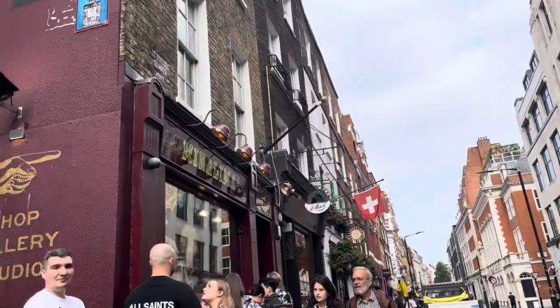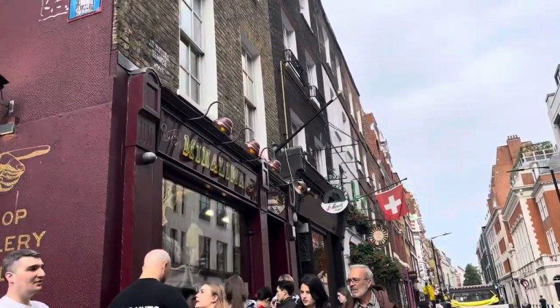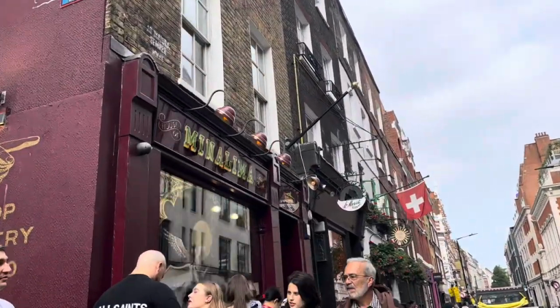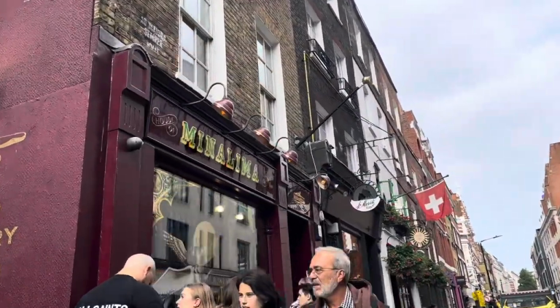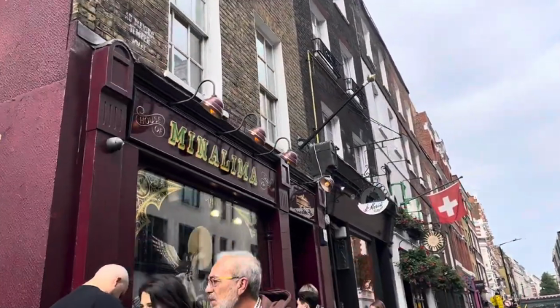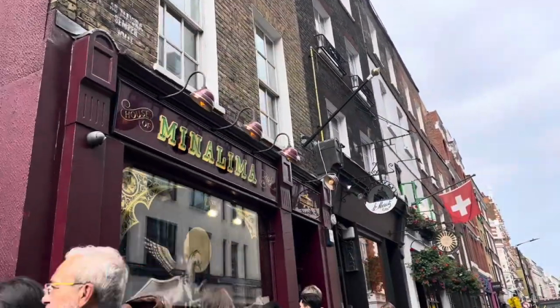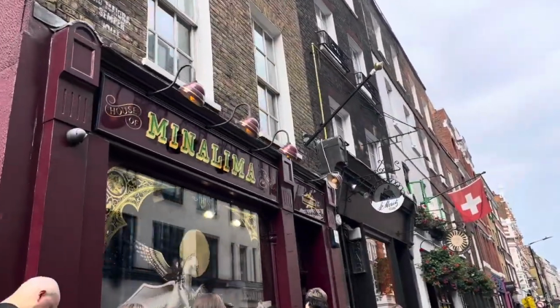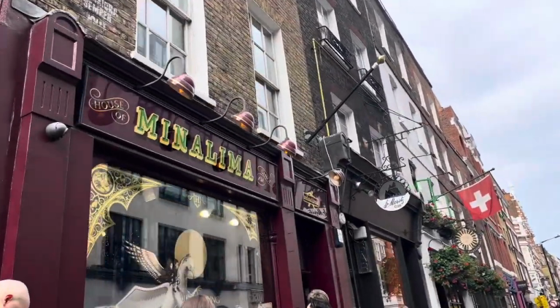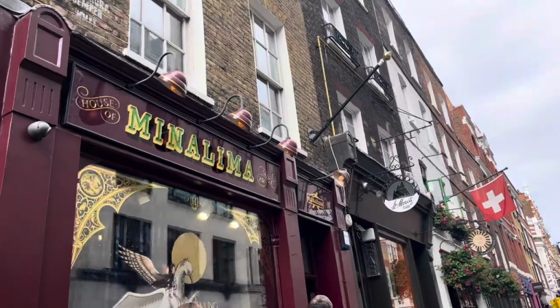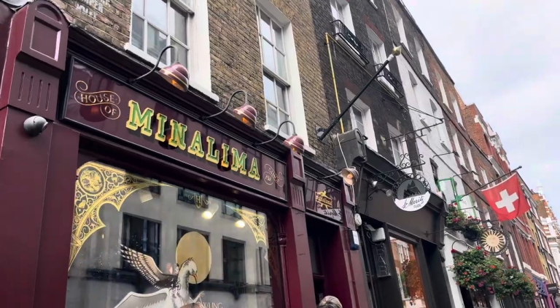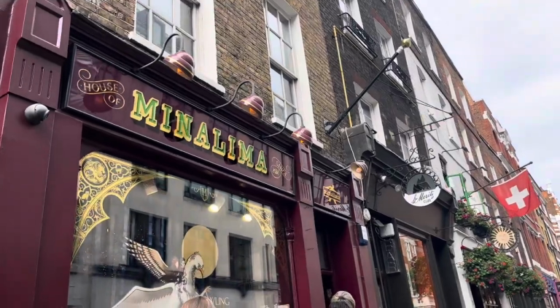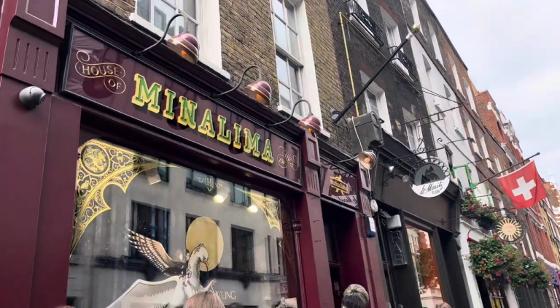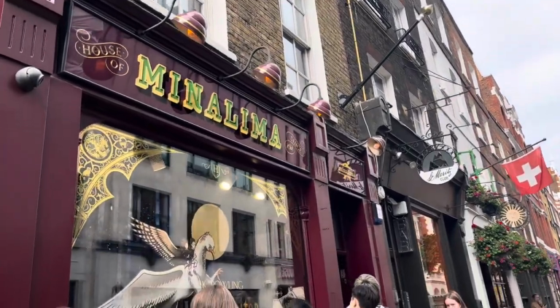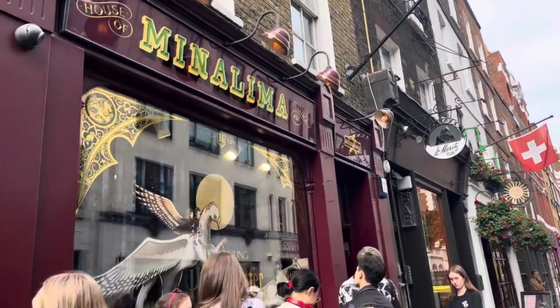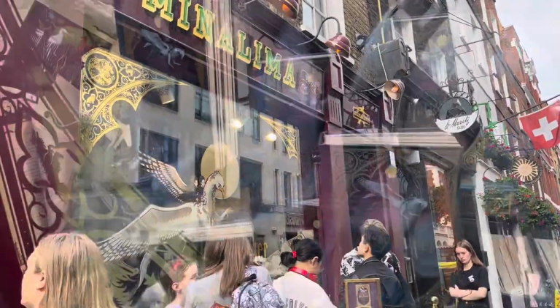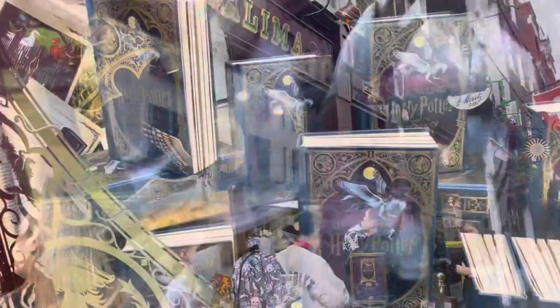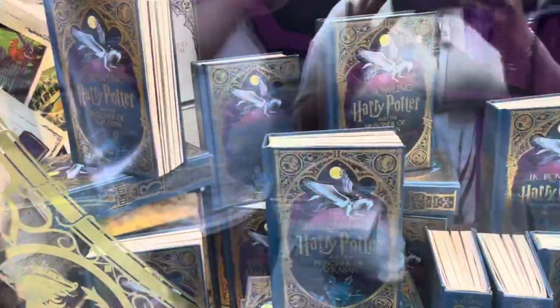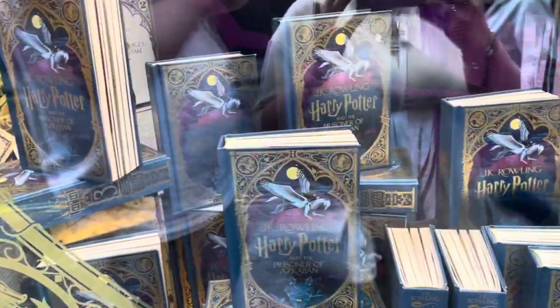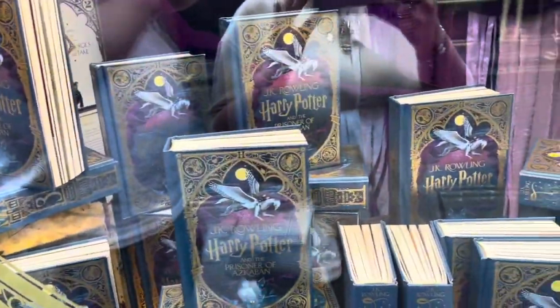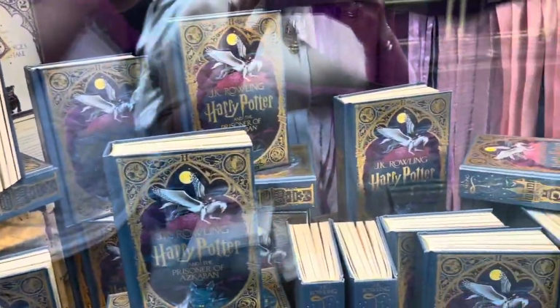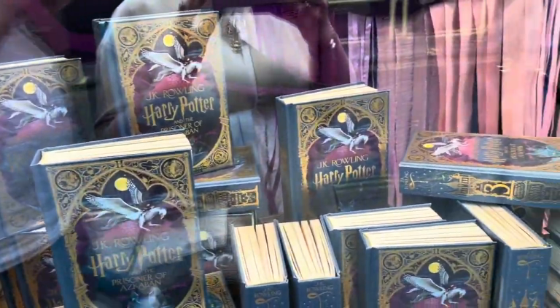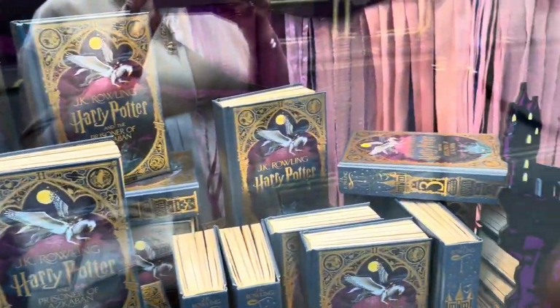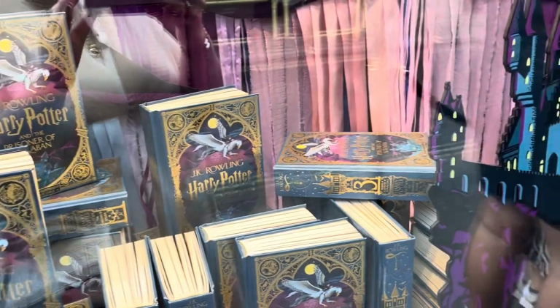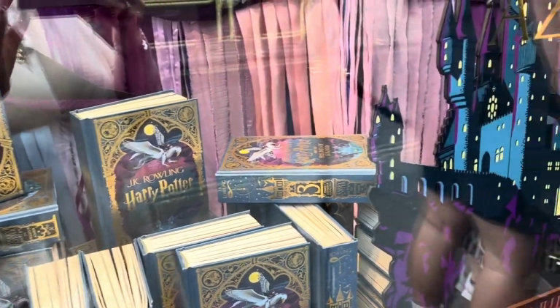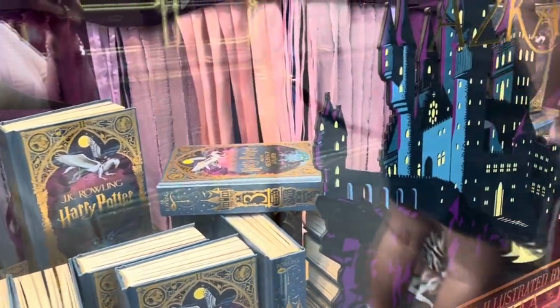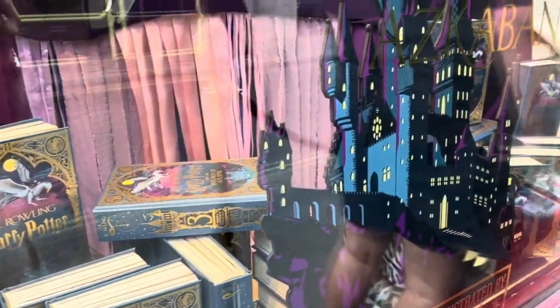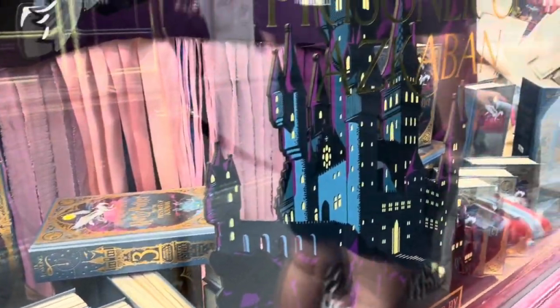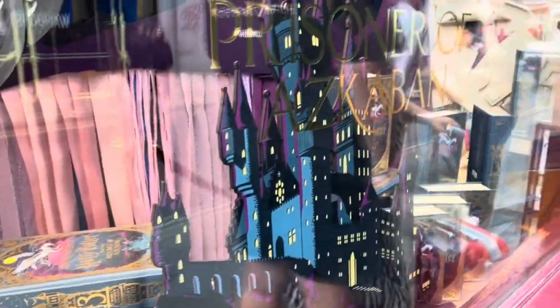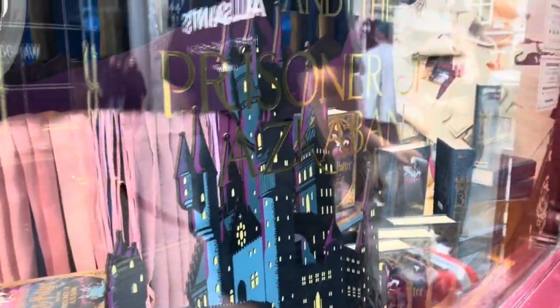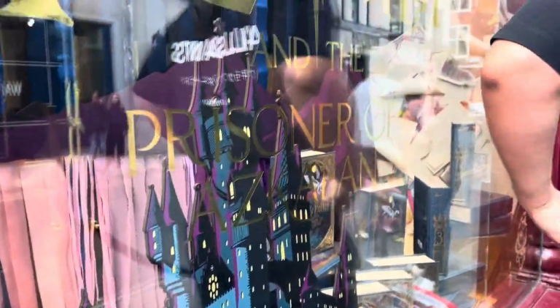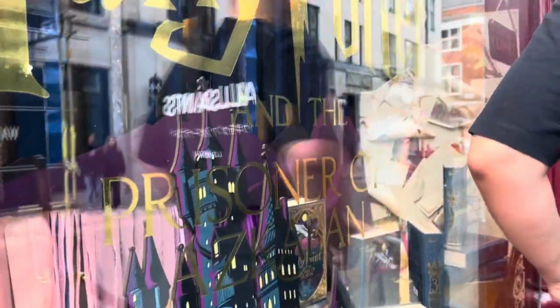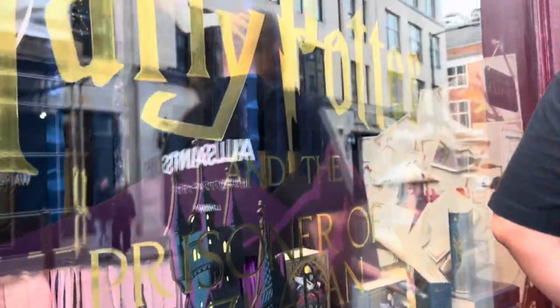It's free to enter so you don't have to pay, and it is all Harry Potter themed — it is absolutely gorgeous. This was the book they were signing; it's the third in the series.